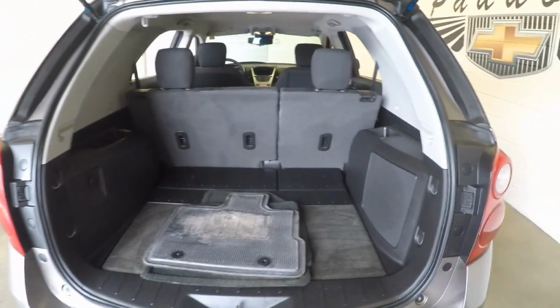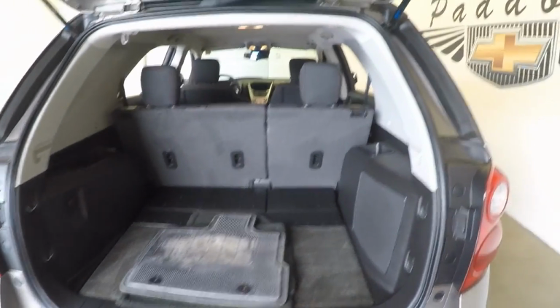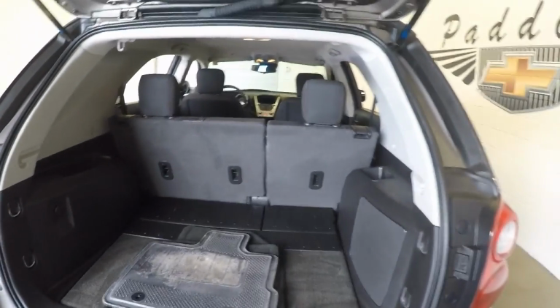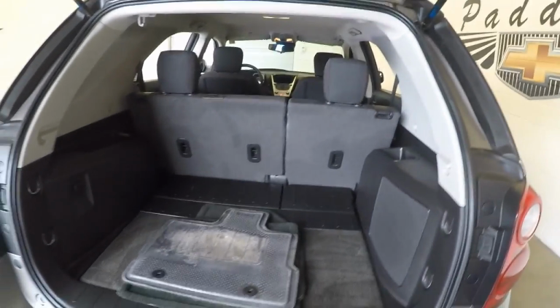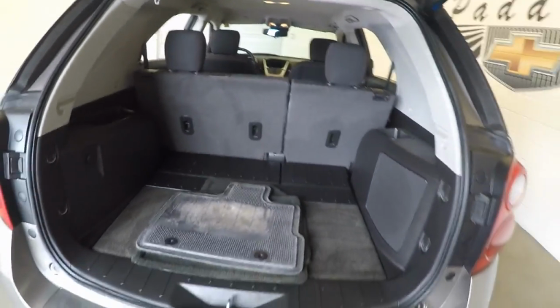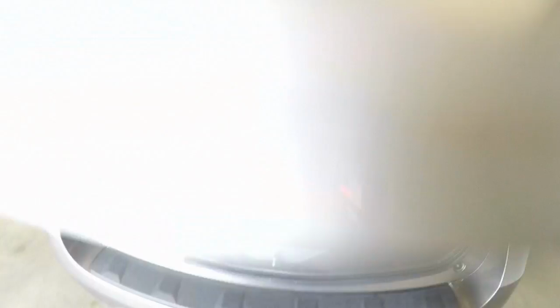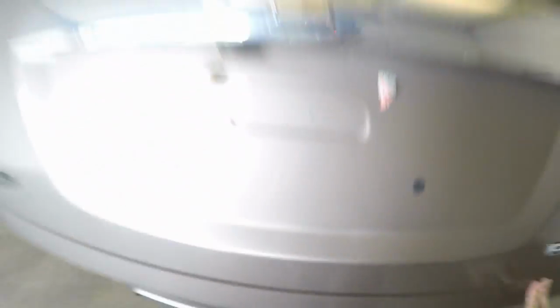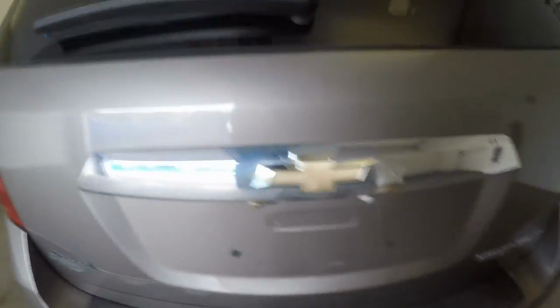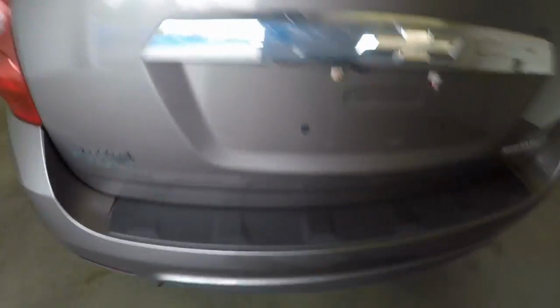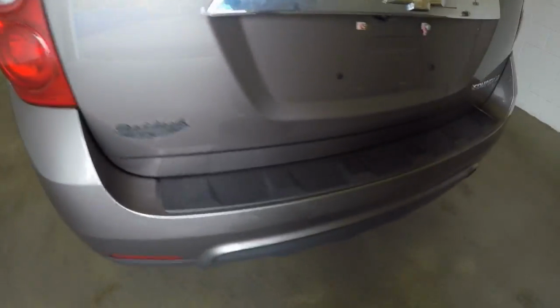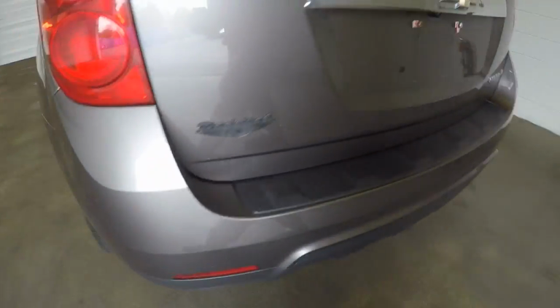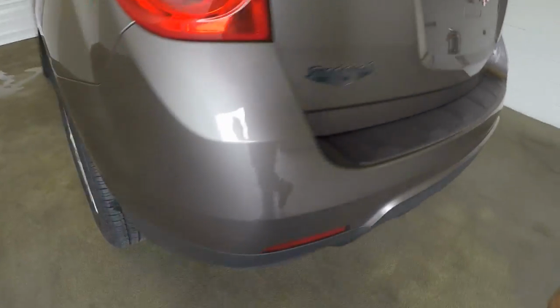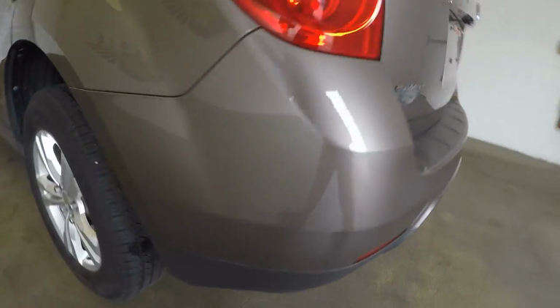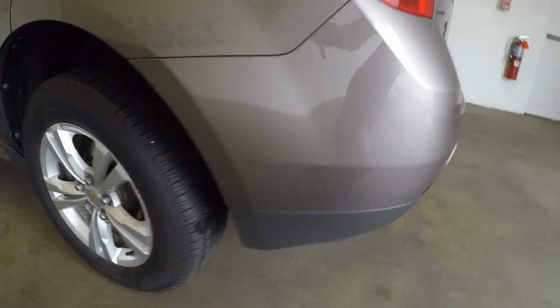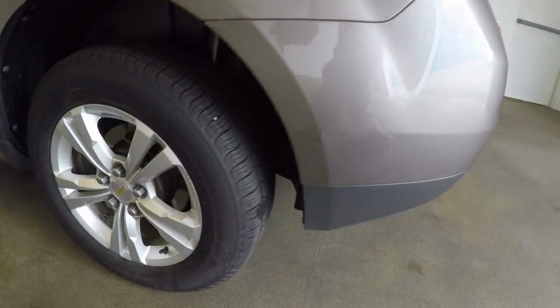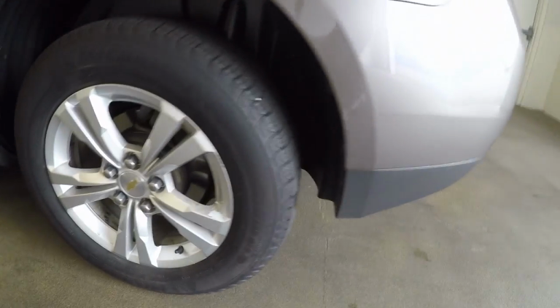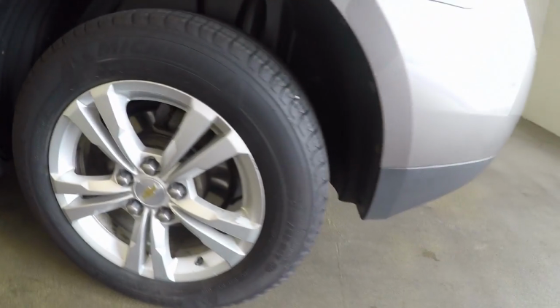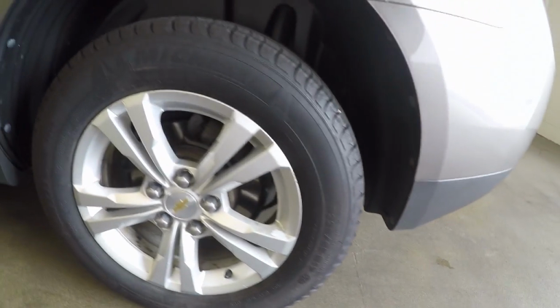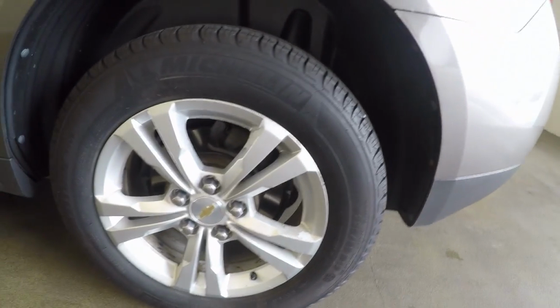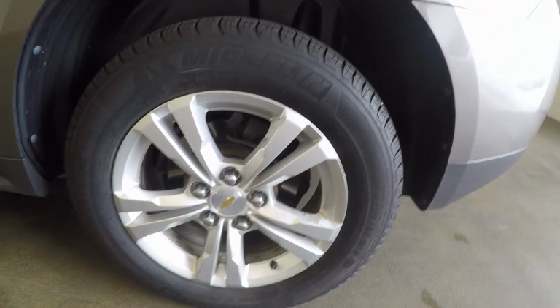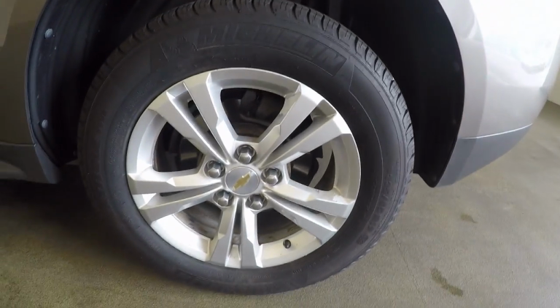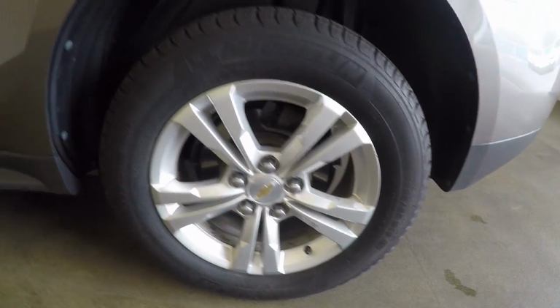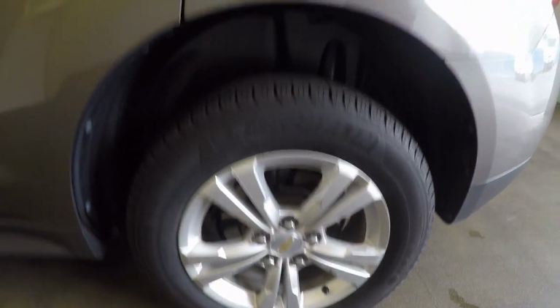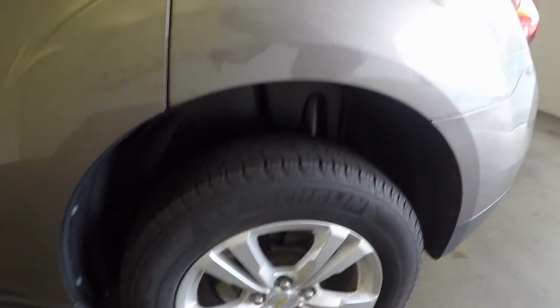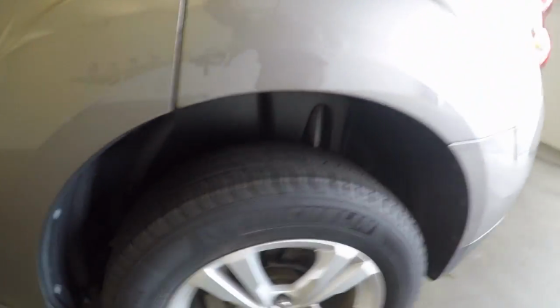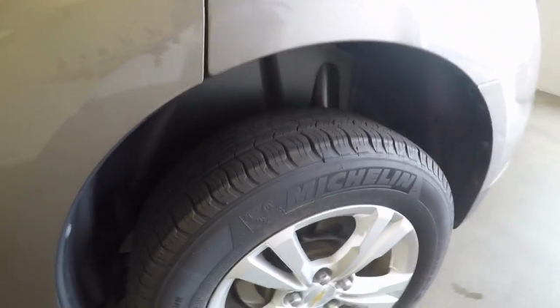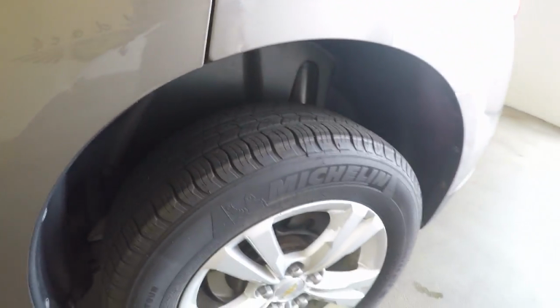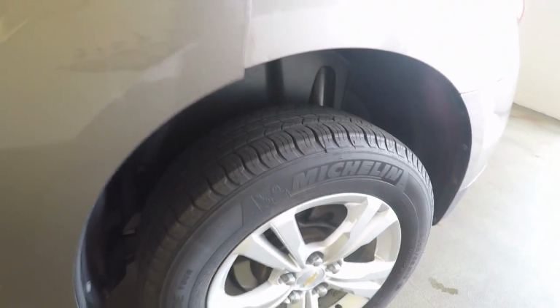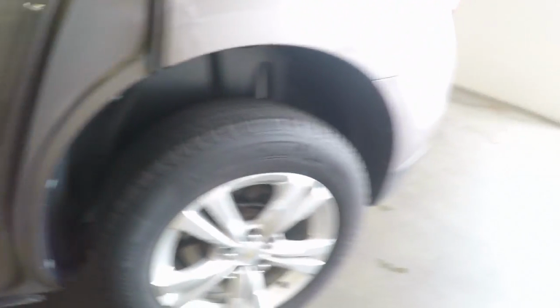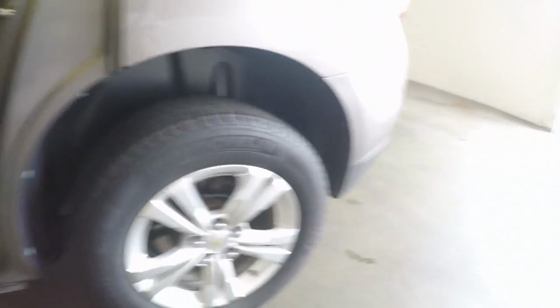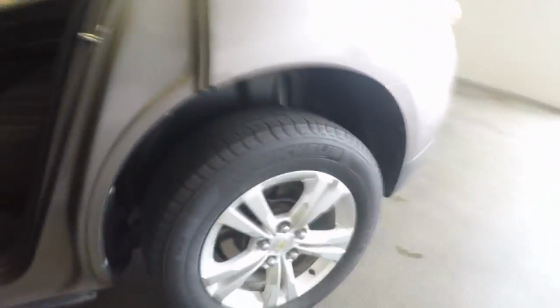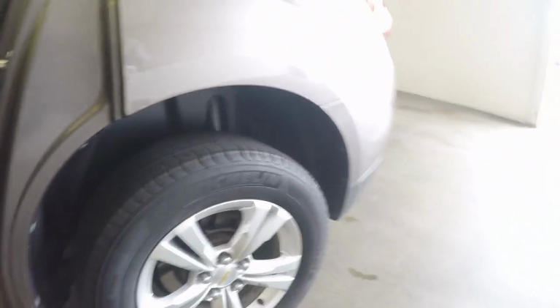Plenty of room in the back. Come around — good alloy wheels, nice tires.